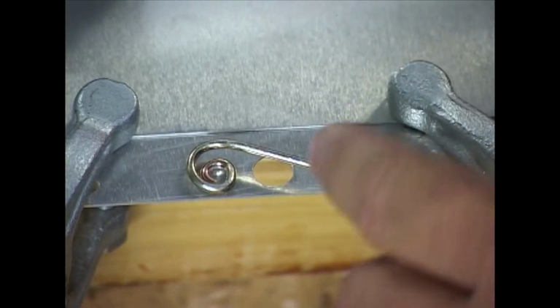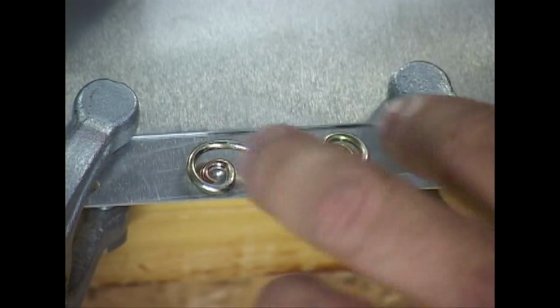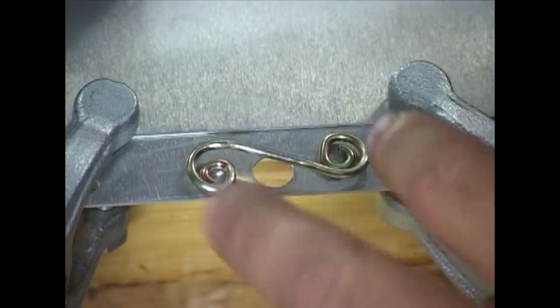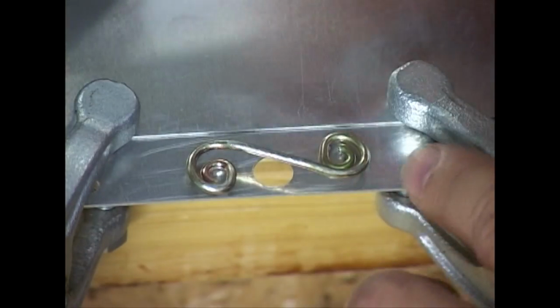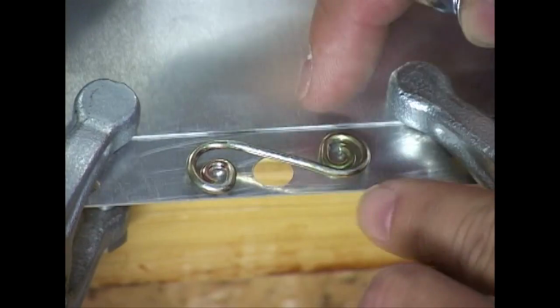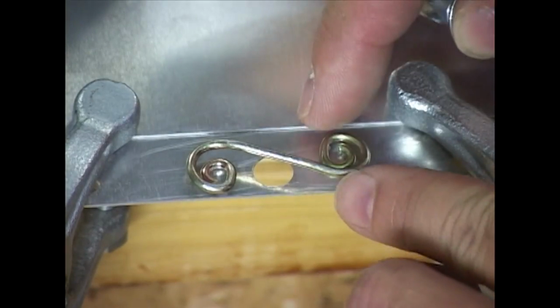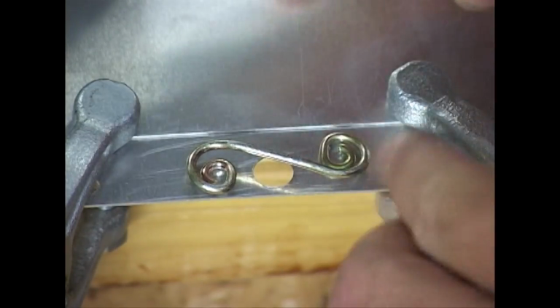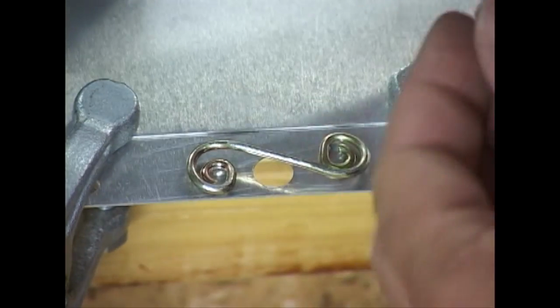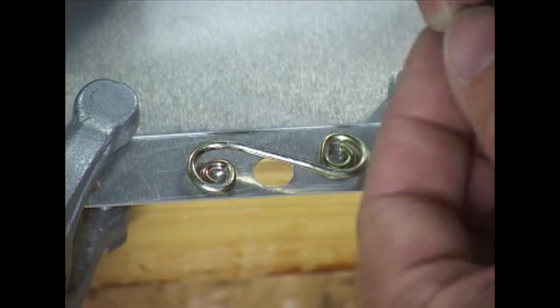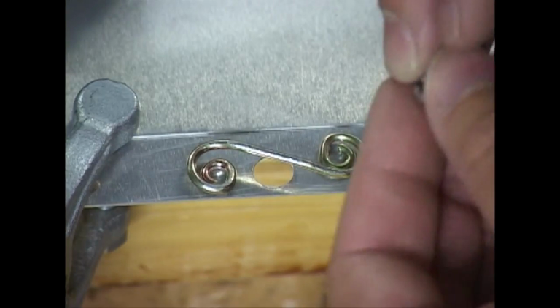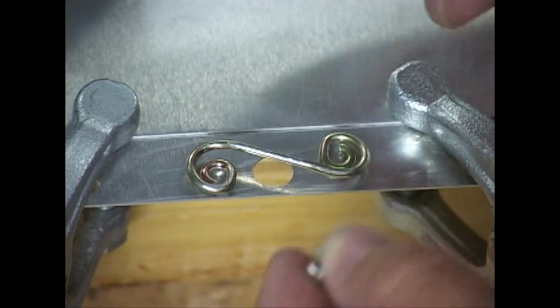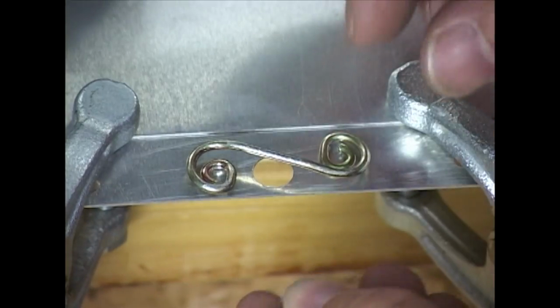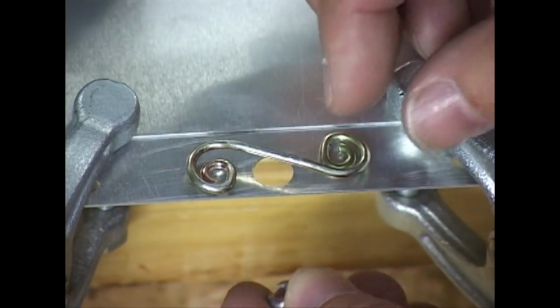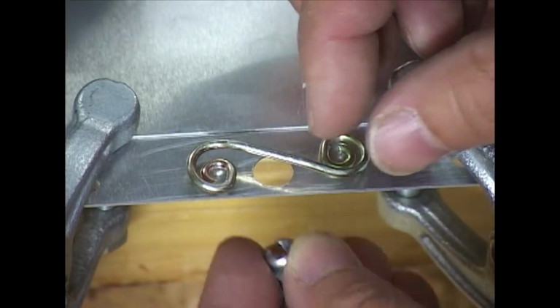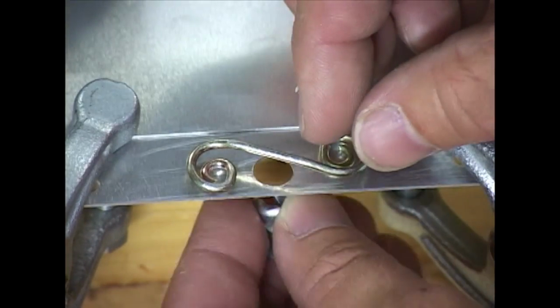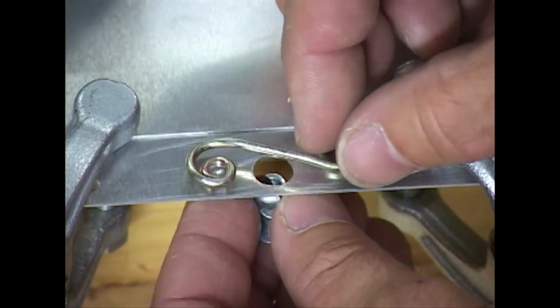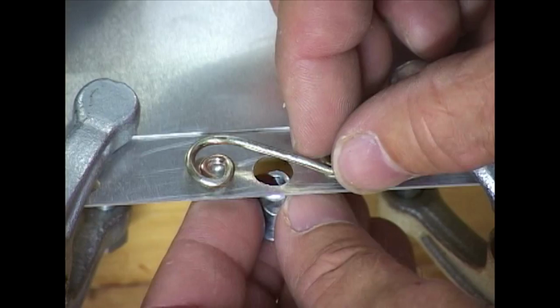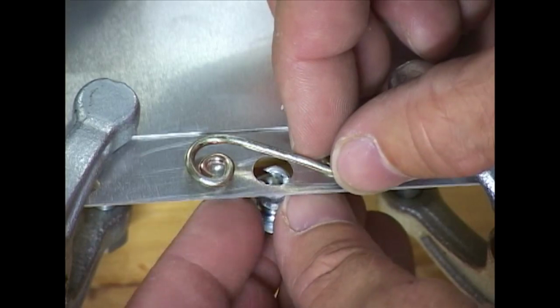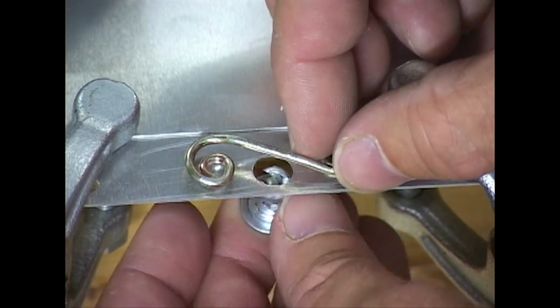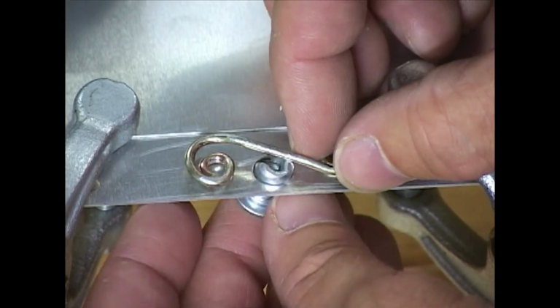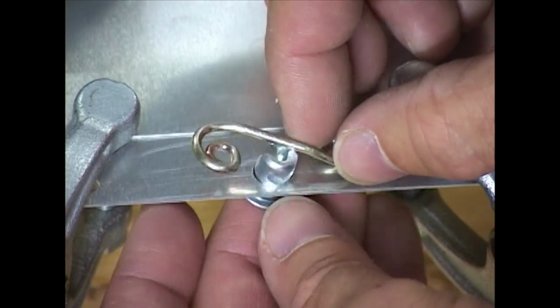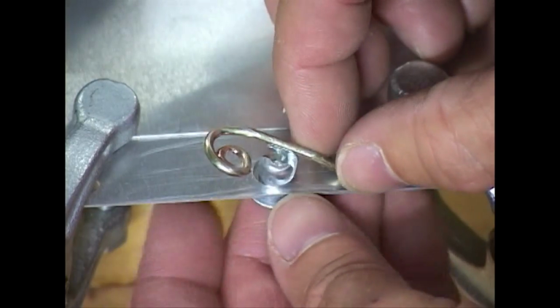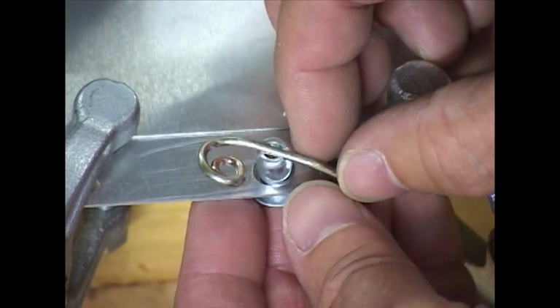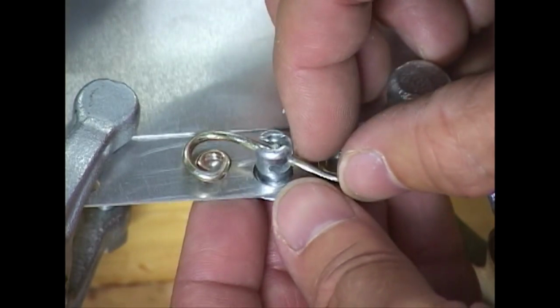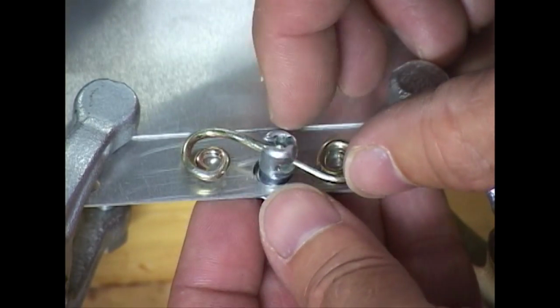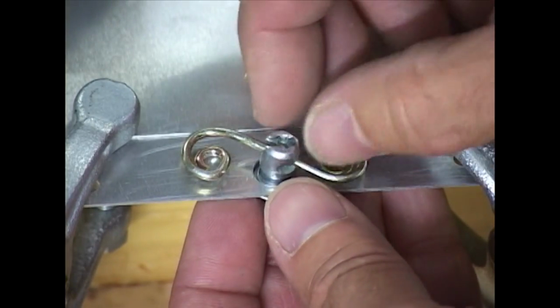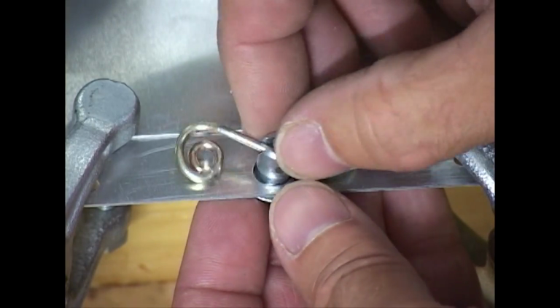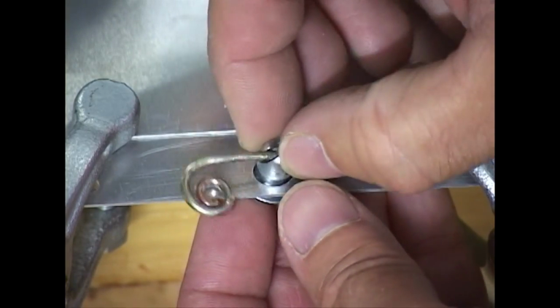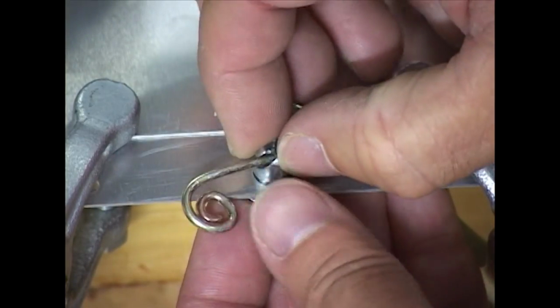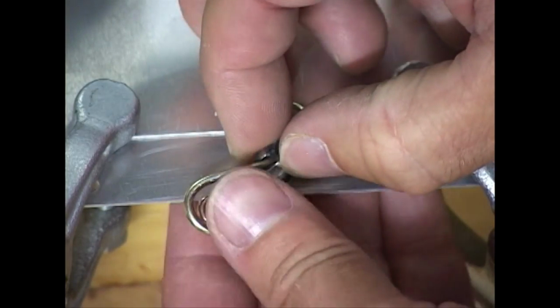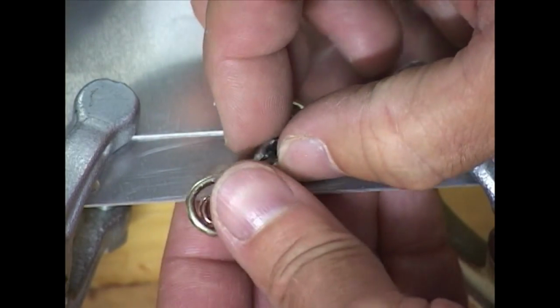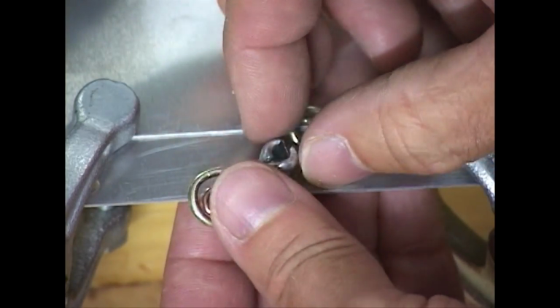Now to get the perfect alignment, we simply insert the fastener upside down through the hole and give it a twist.